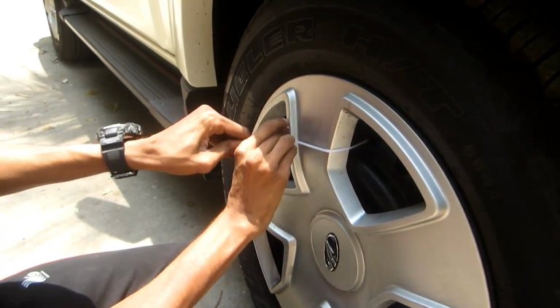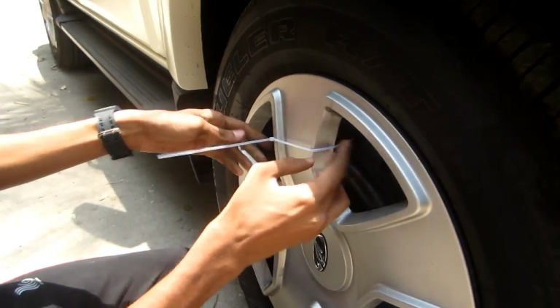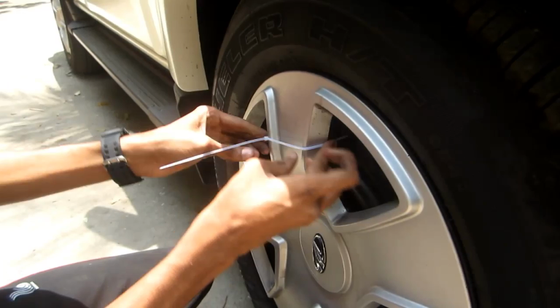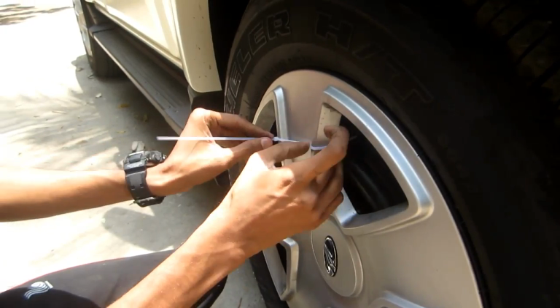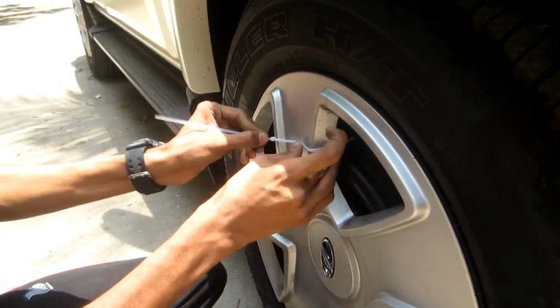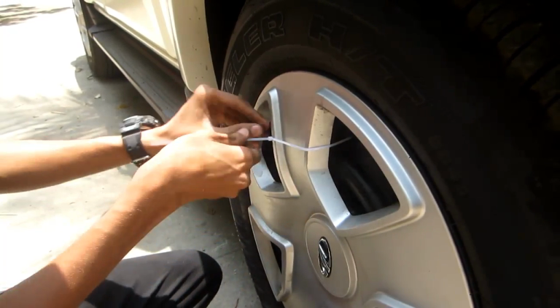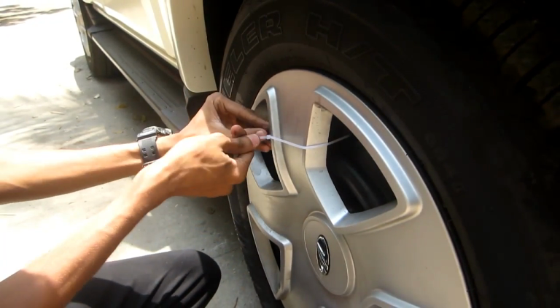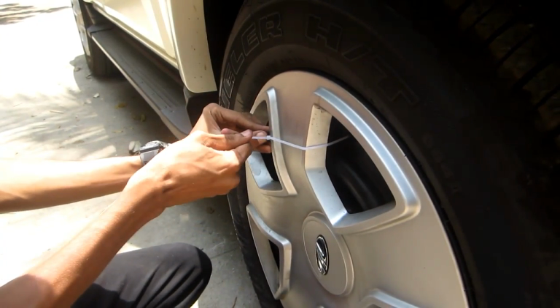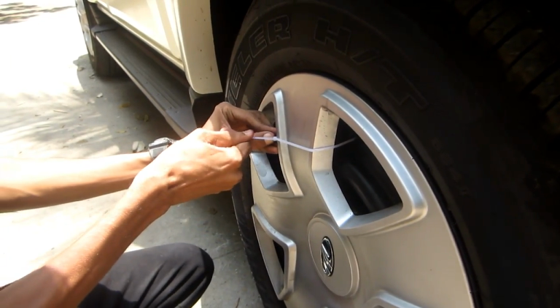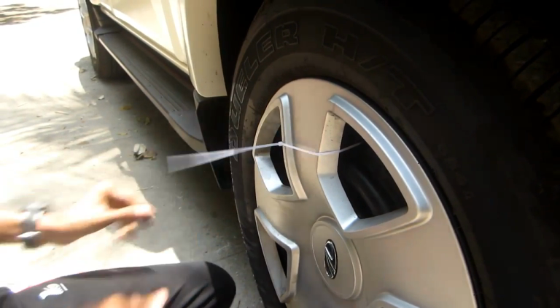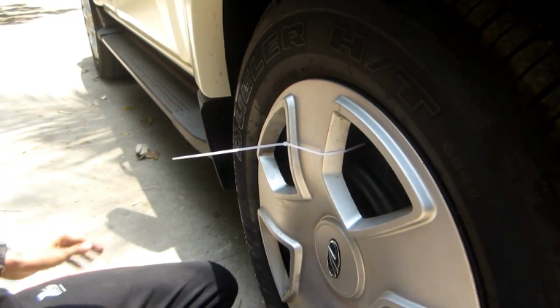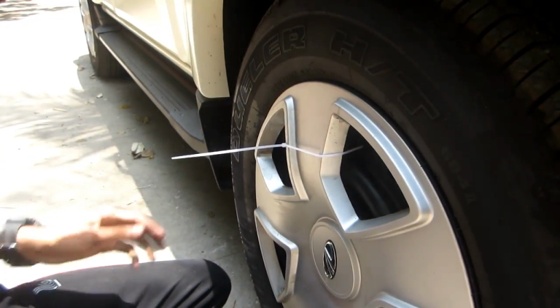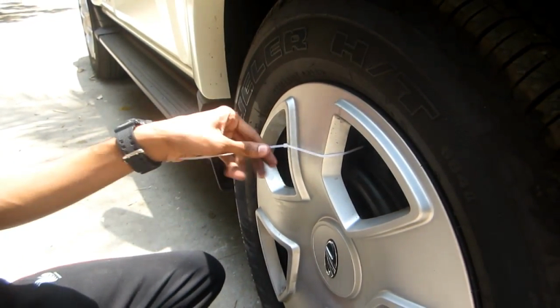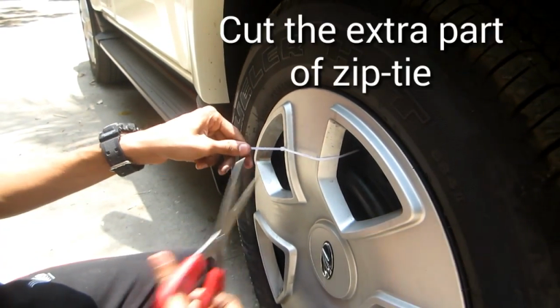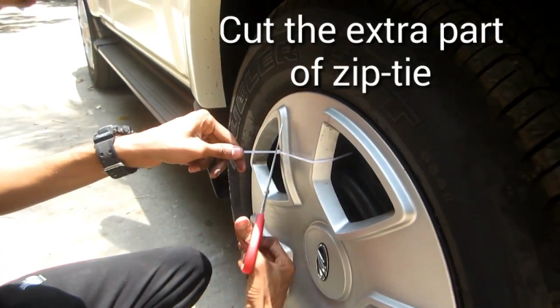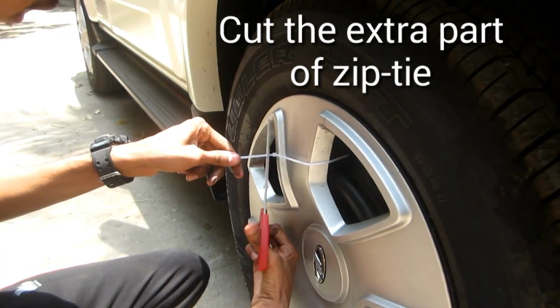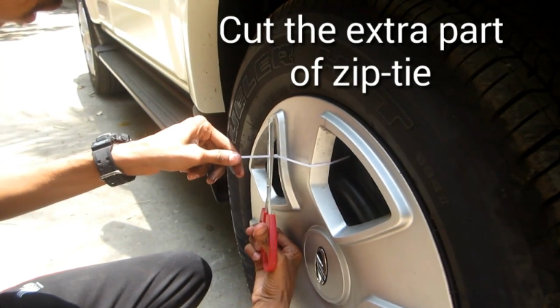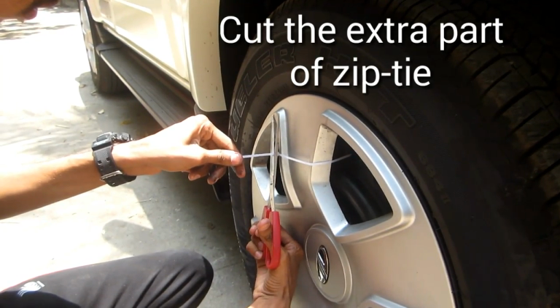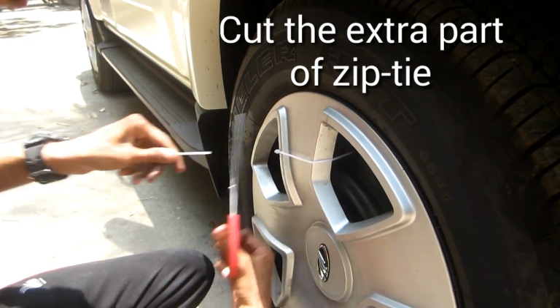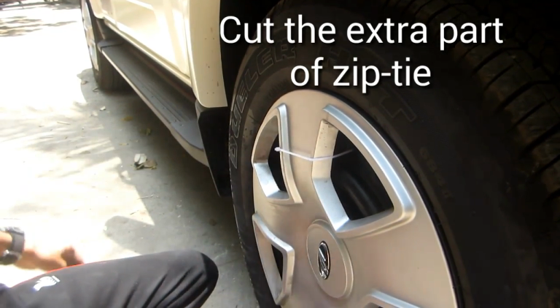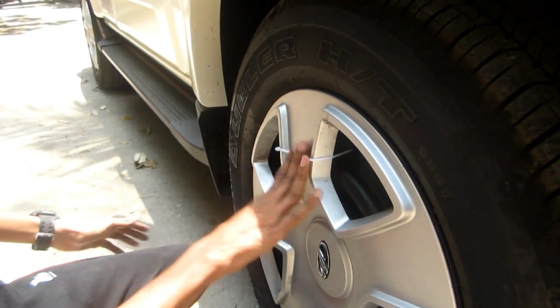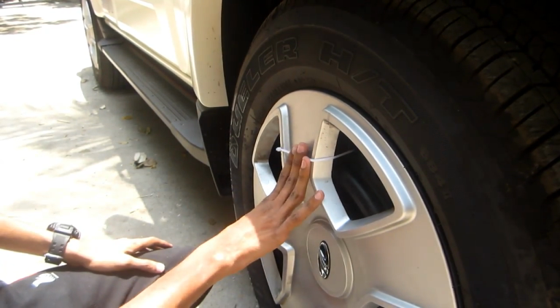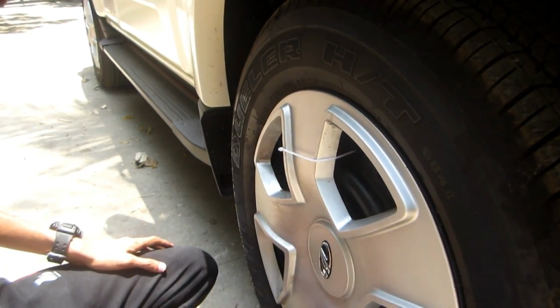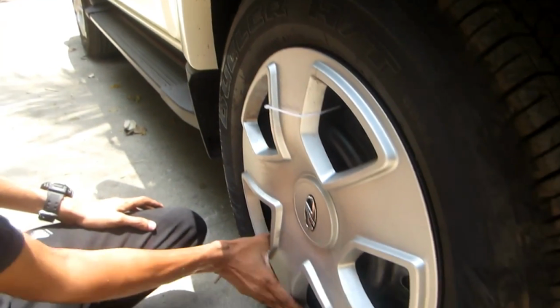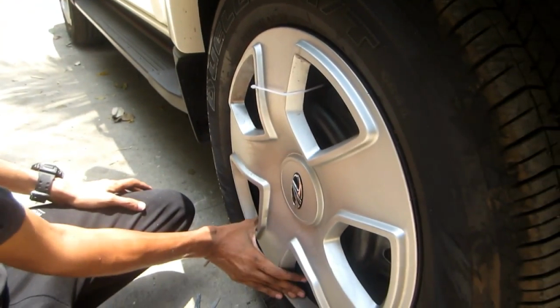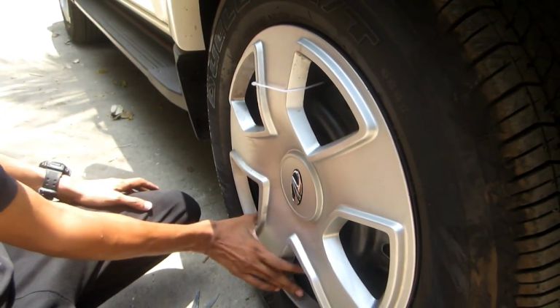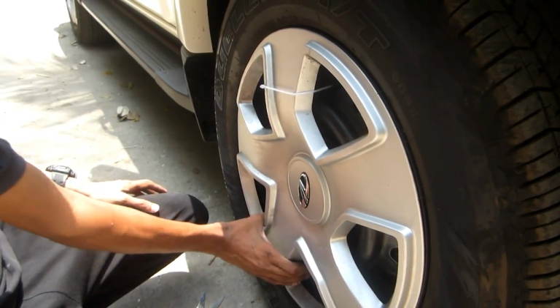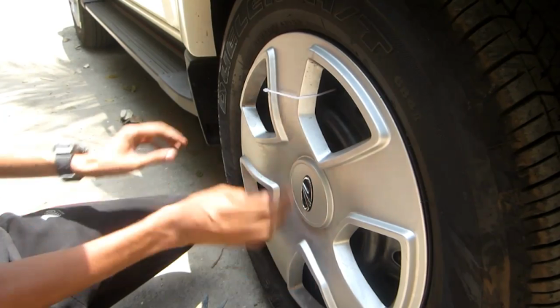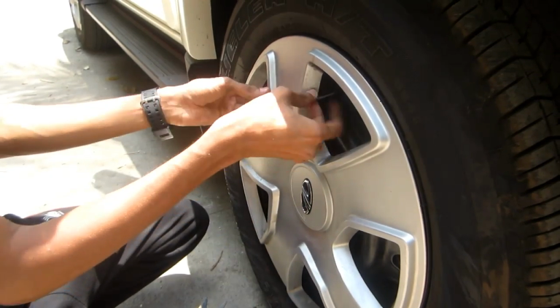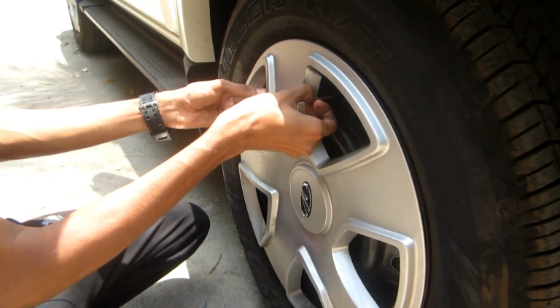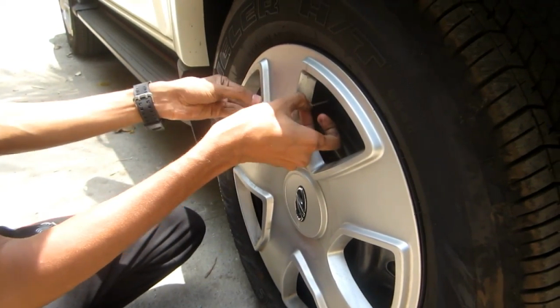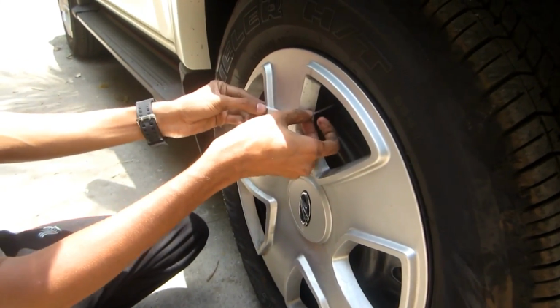Lock it tight and then just cut off the excess part like this. Attach one on one side and one on the opposite side so your wheel caps will not fall off.